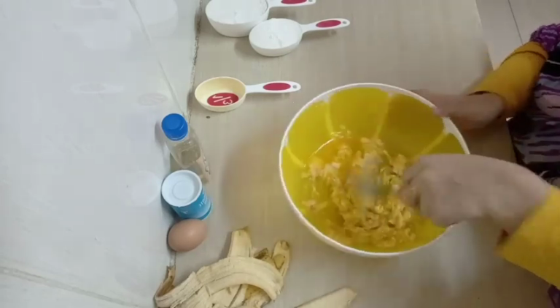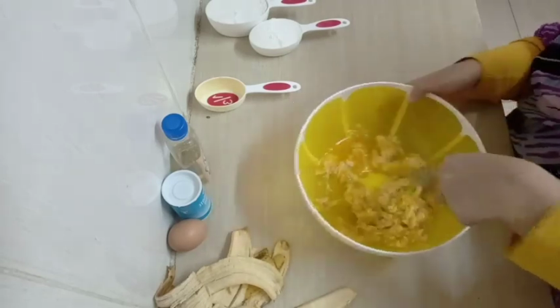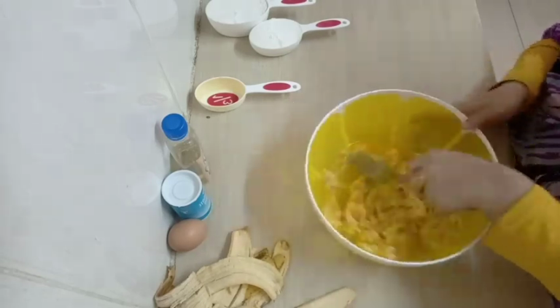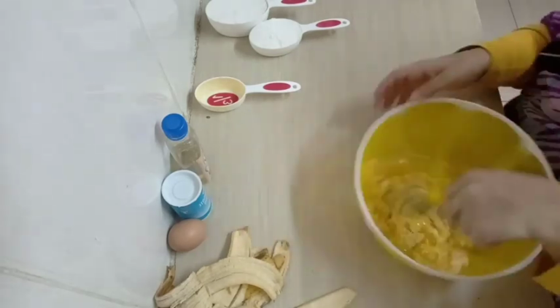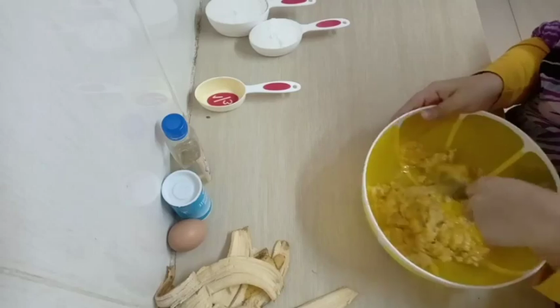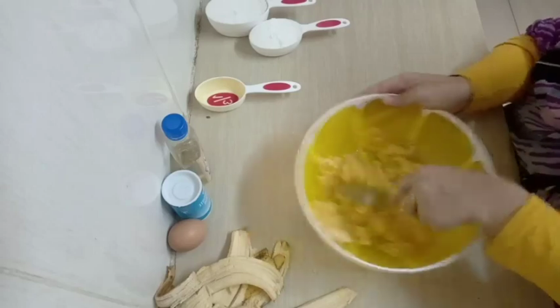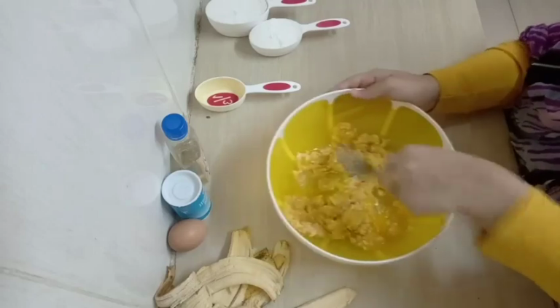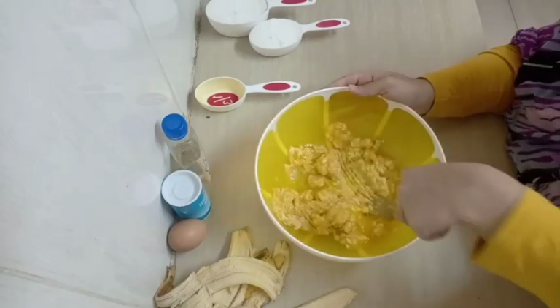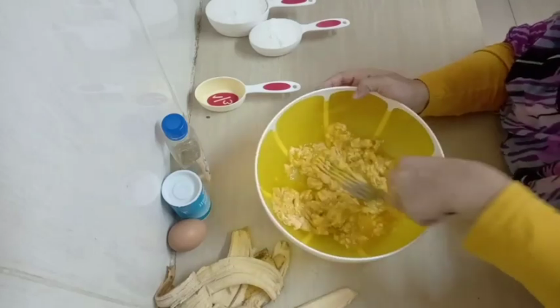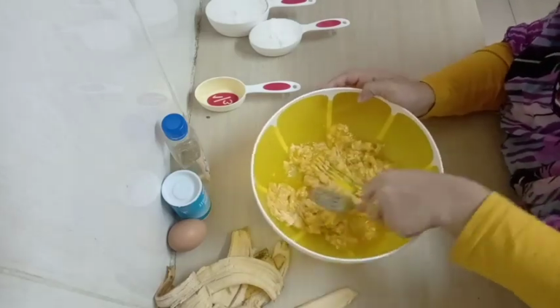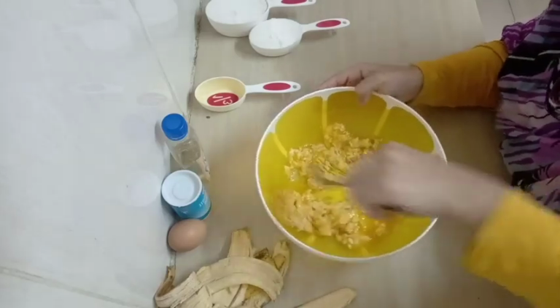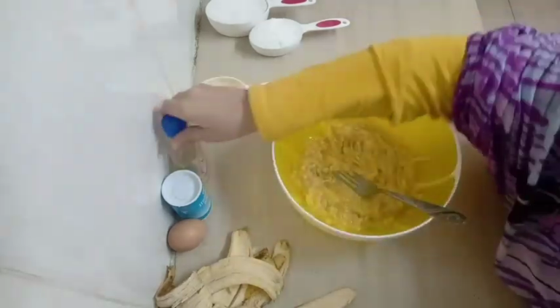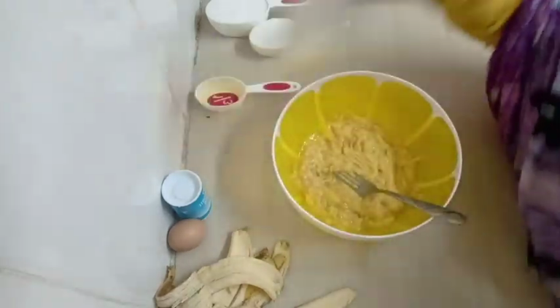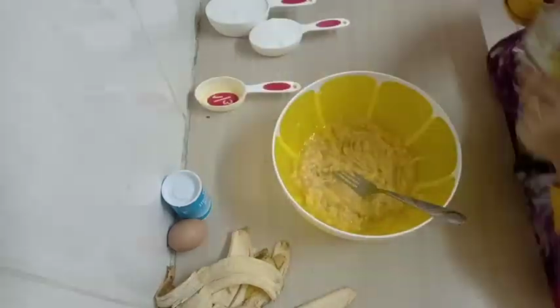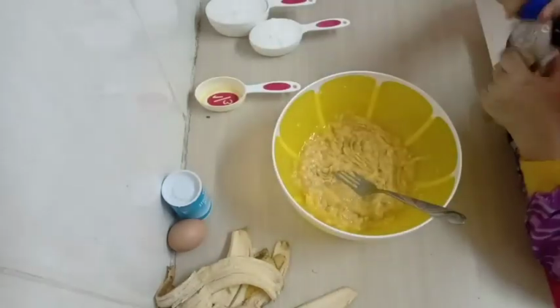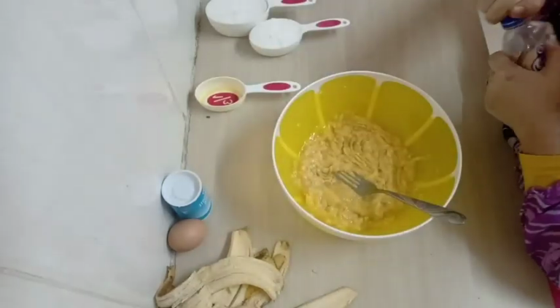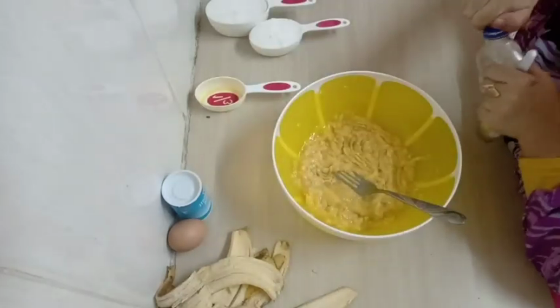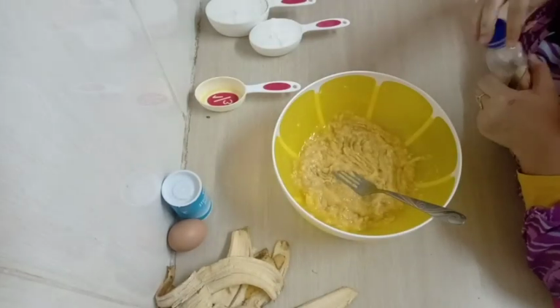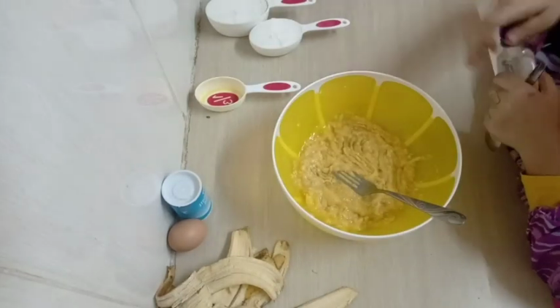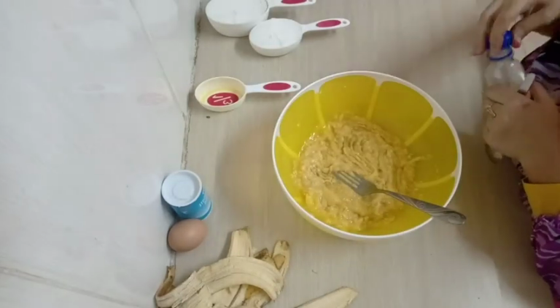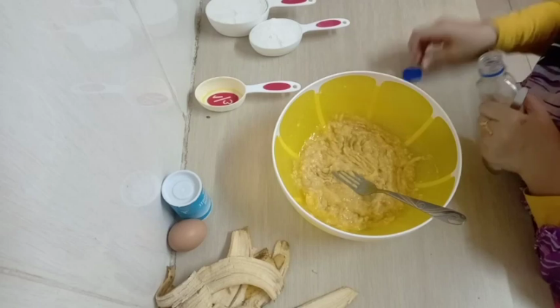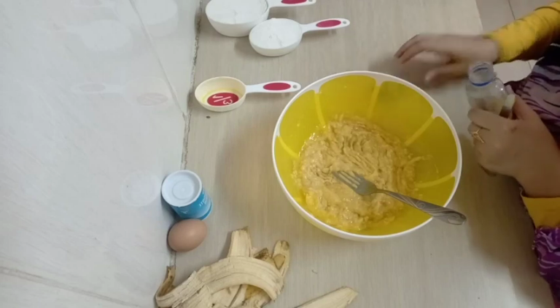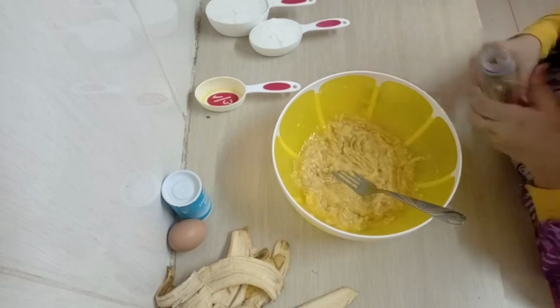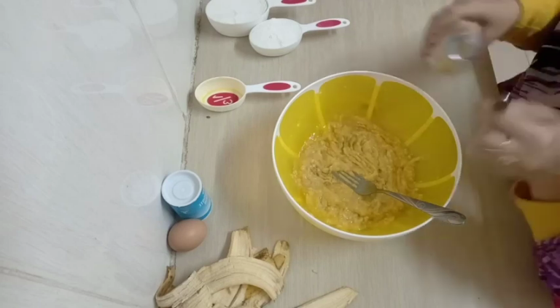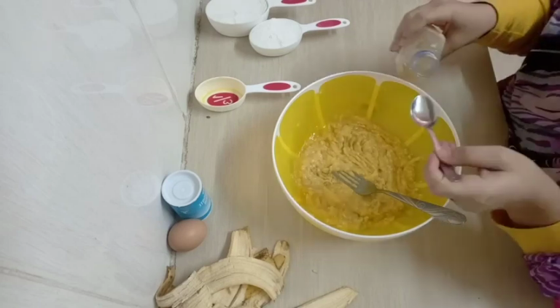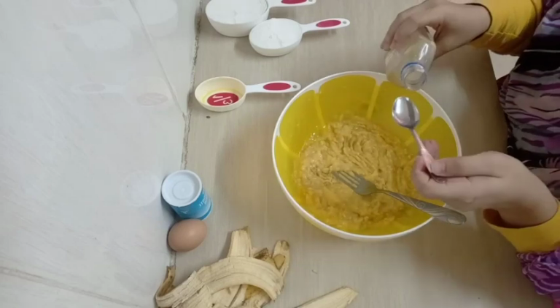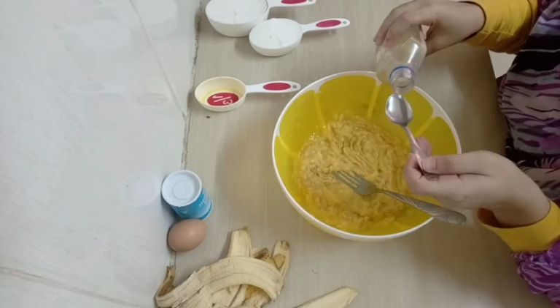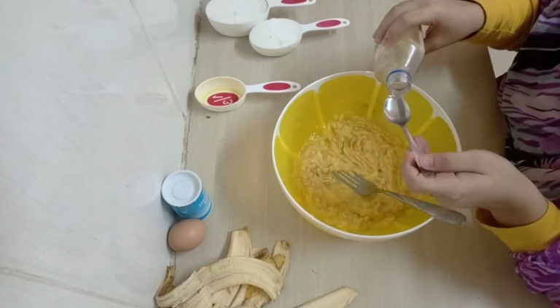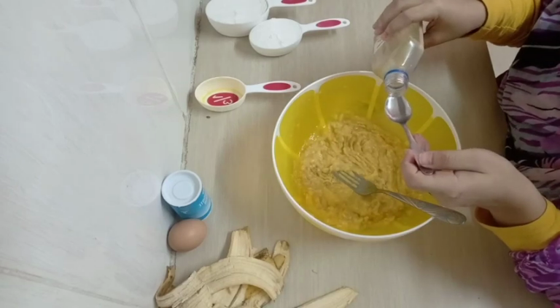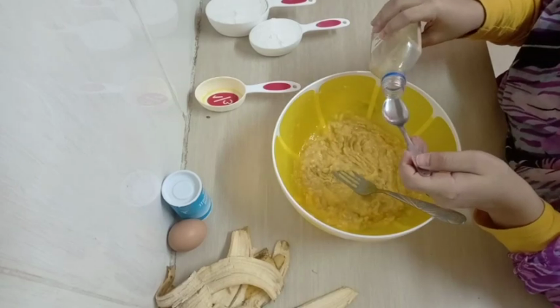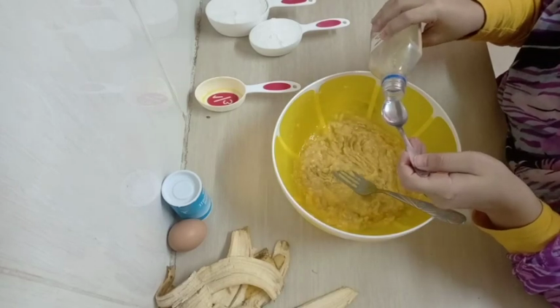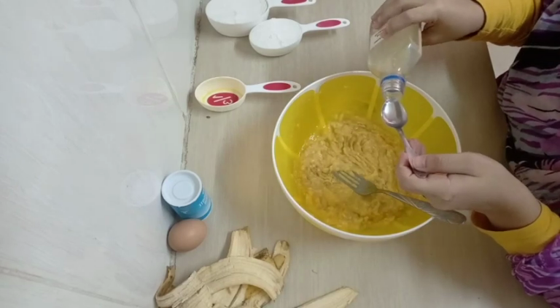Then just continue mixing — it will make your bananas softer. The next part, I'm going to add in my vanilla. I'm using one teaspoon of vanilla.